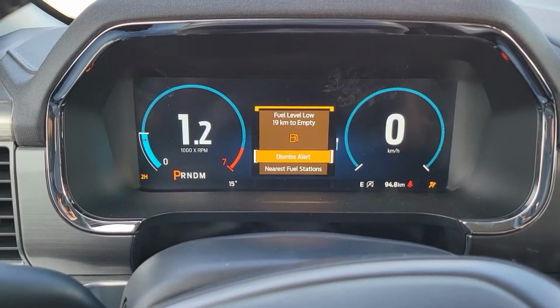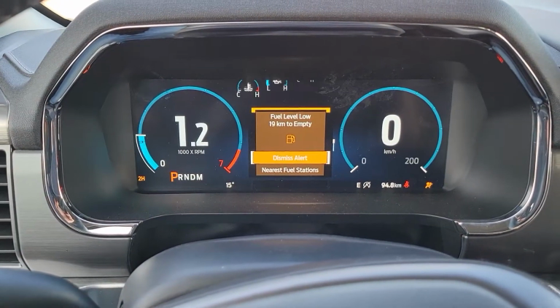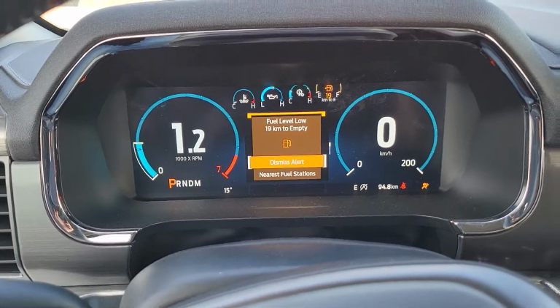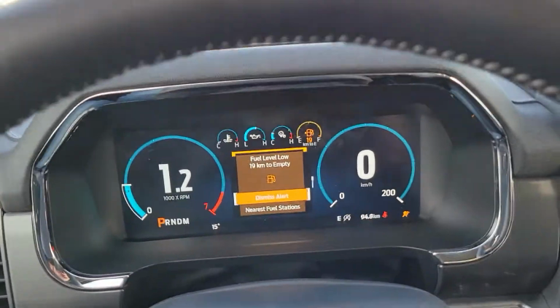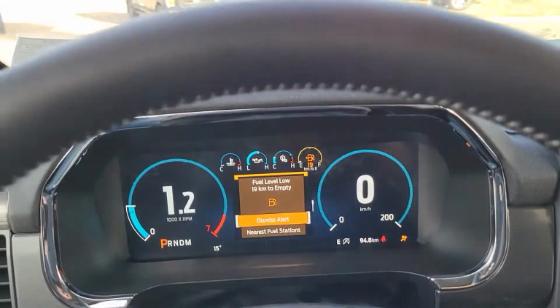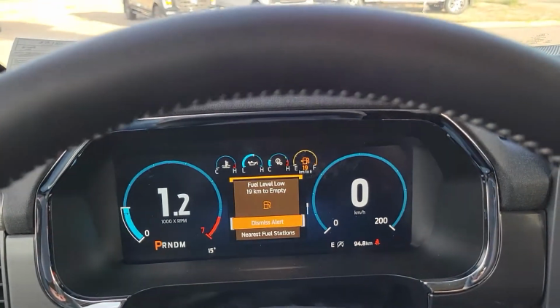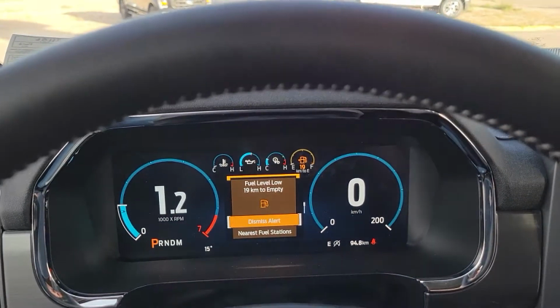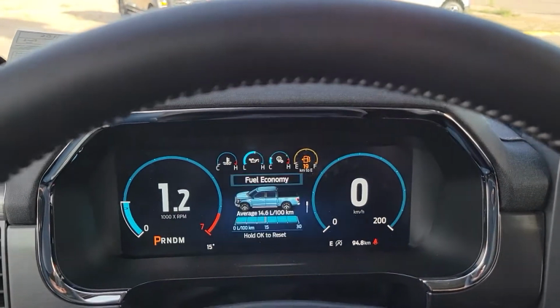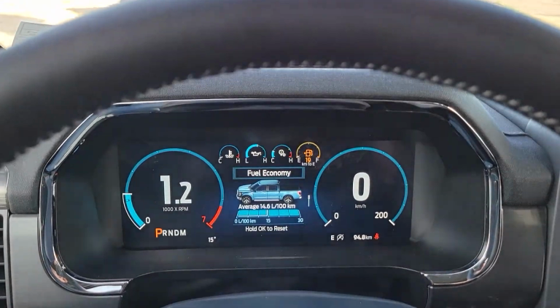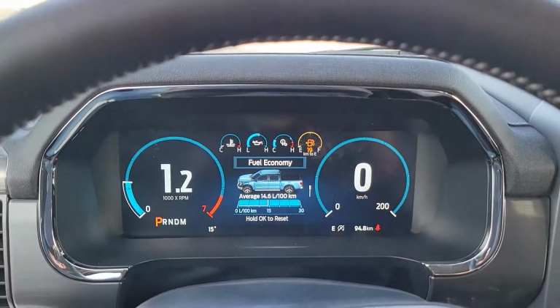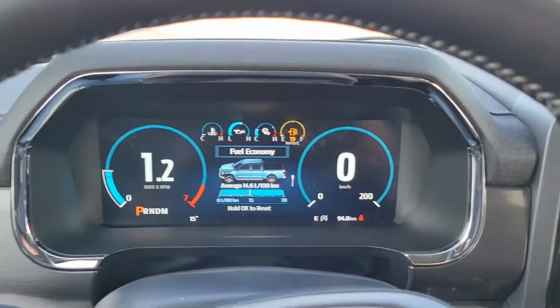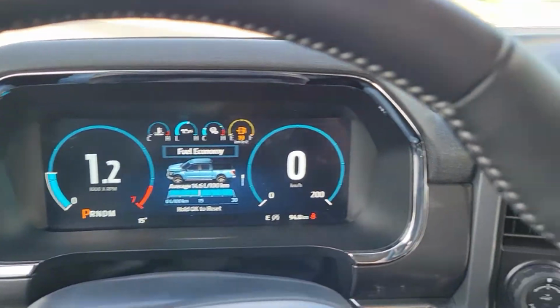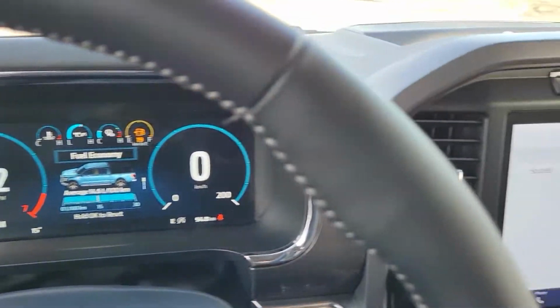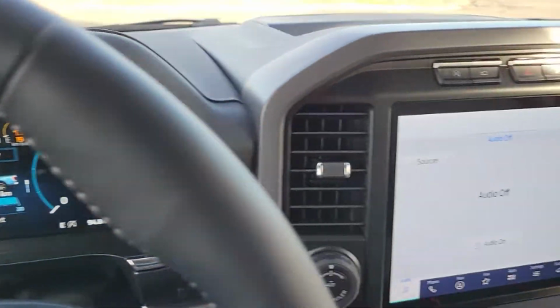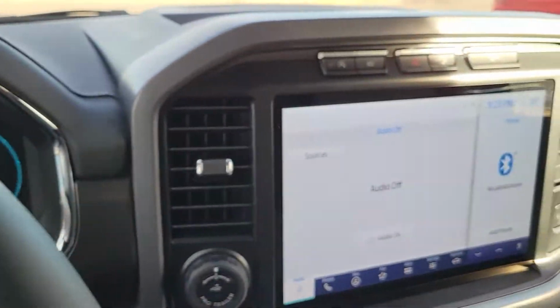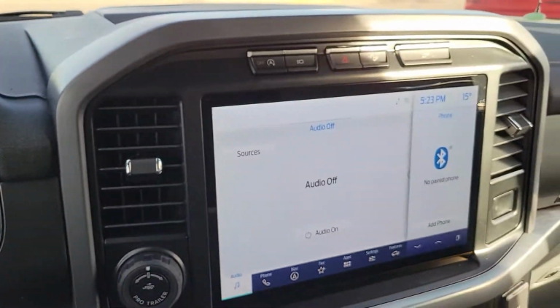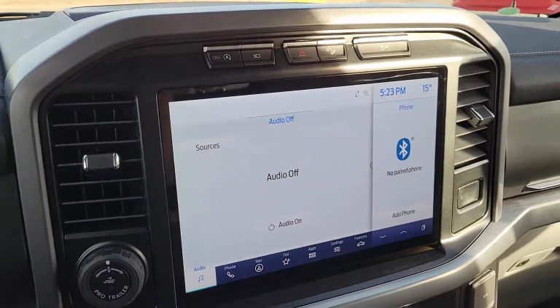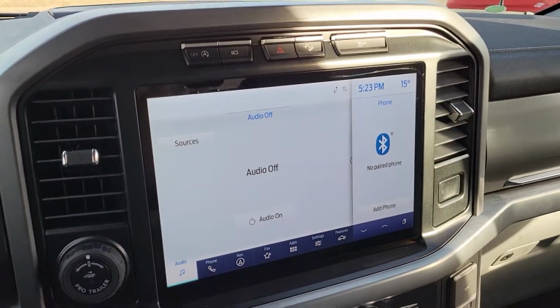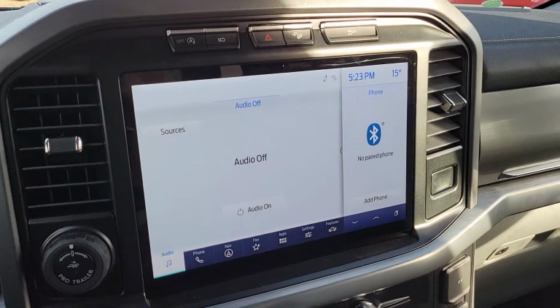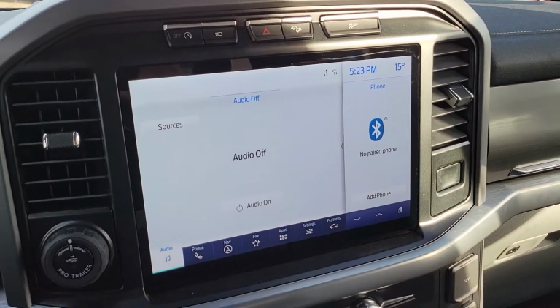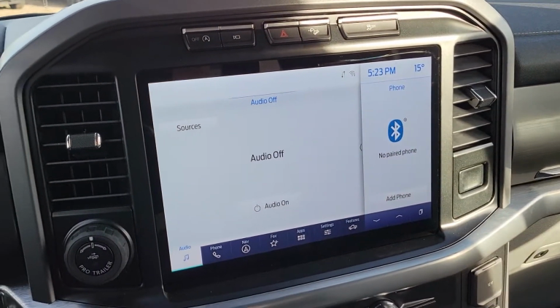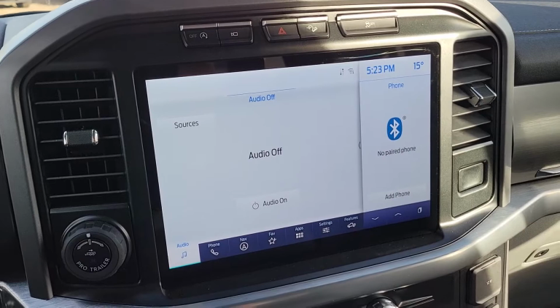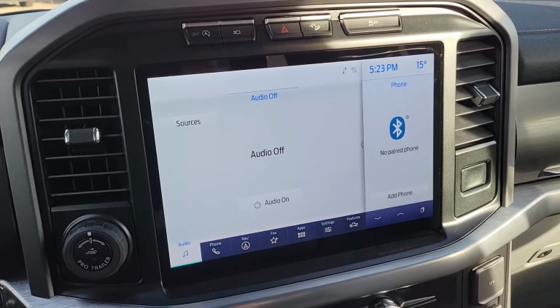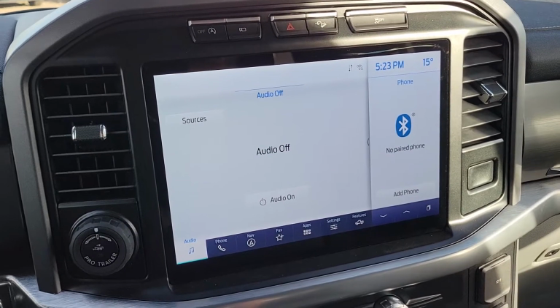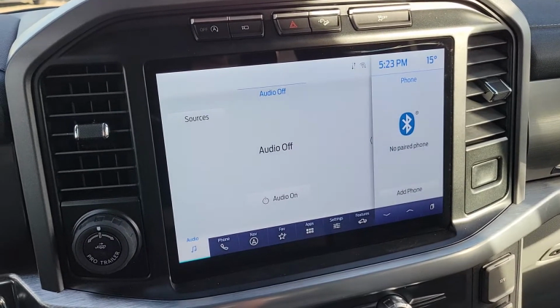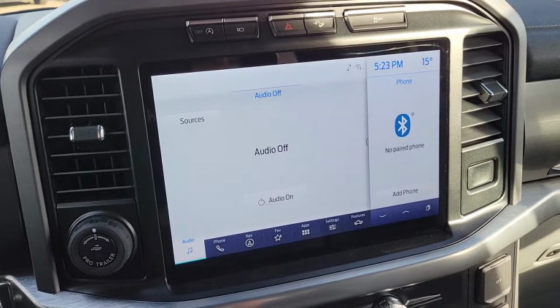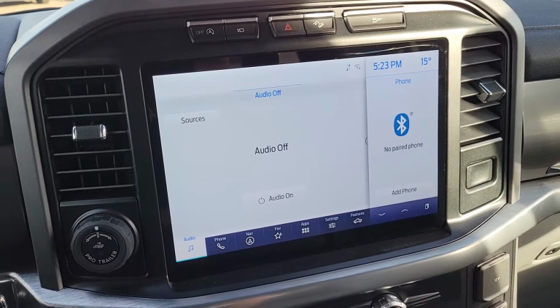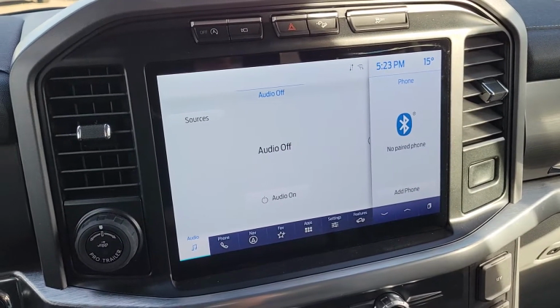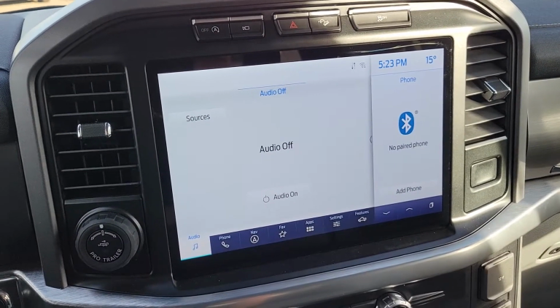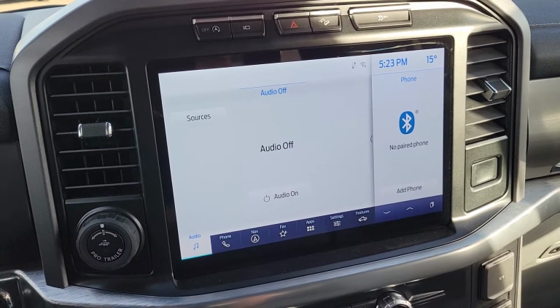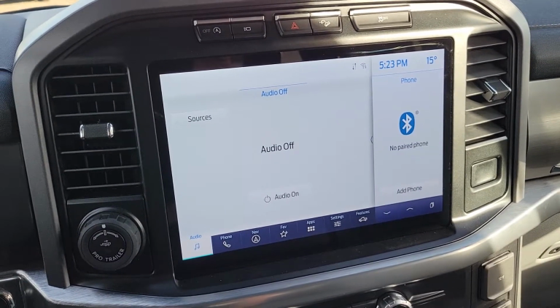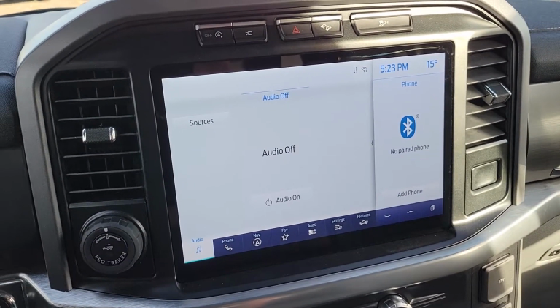Got the all-new digital display up top here and the big split screen. So have a look at this and let me know what you think.